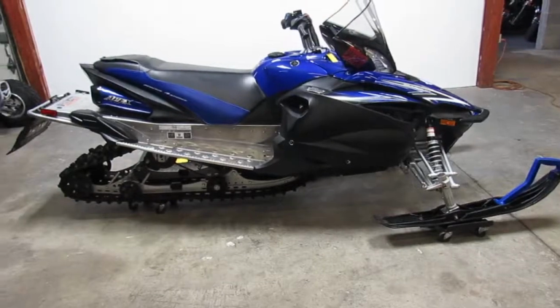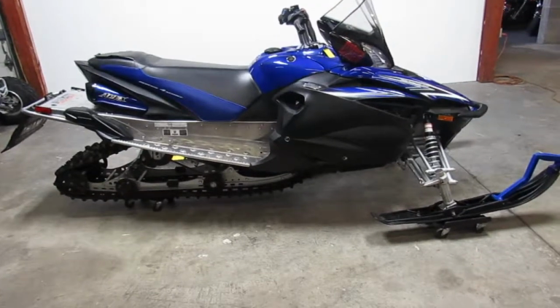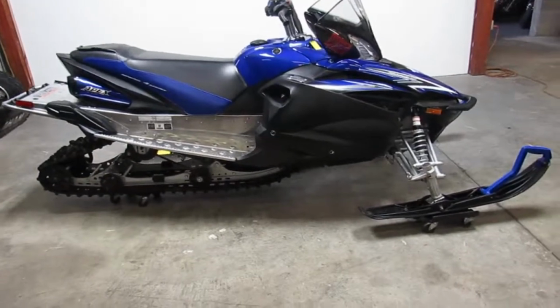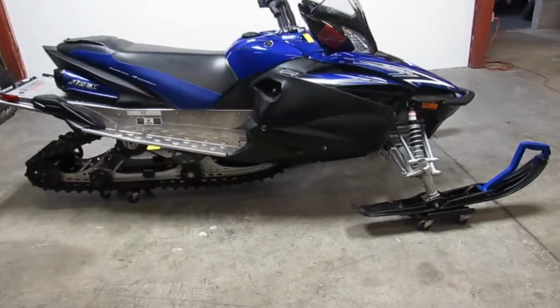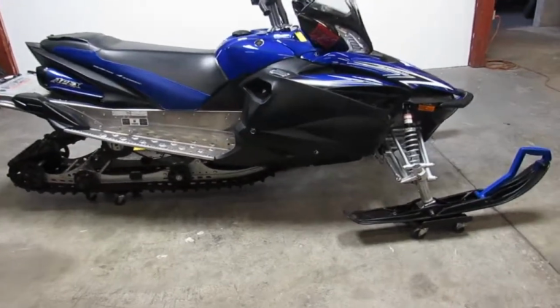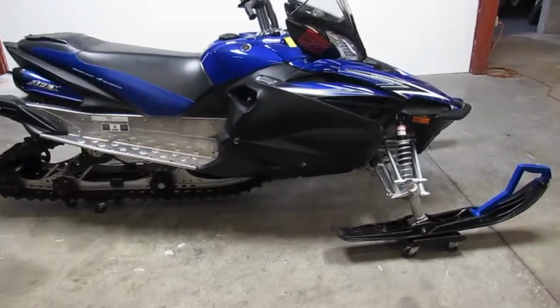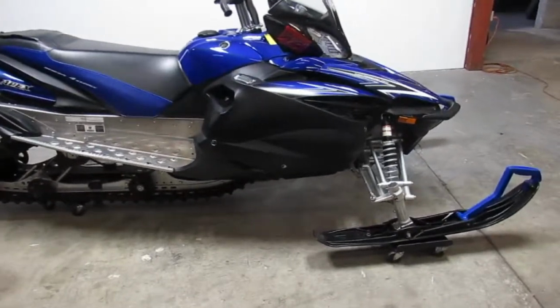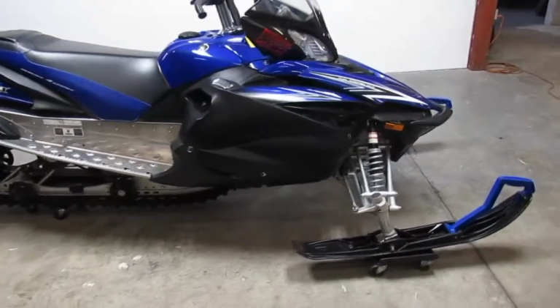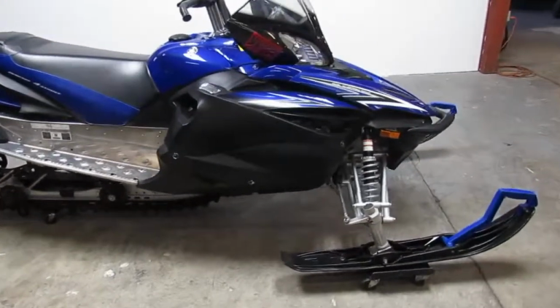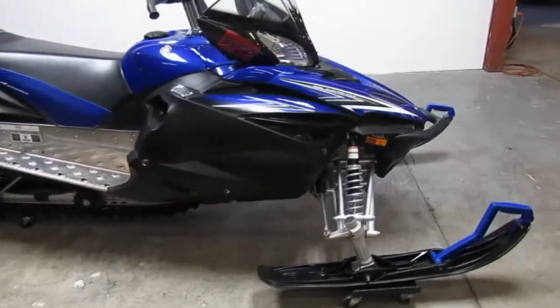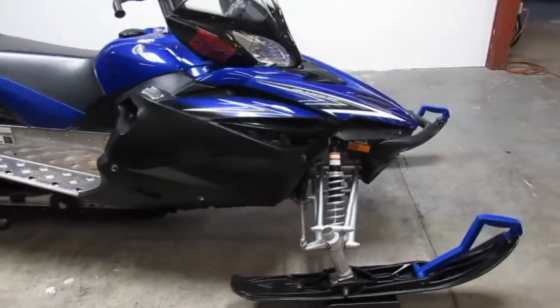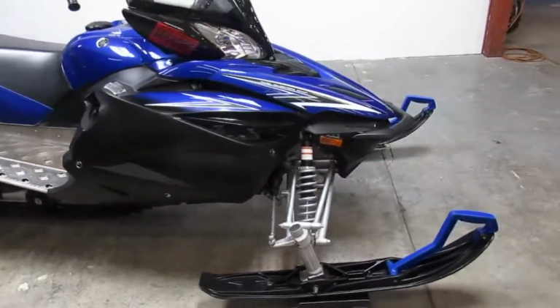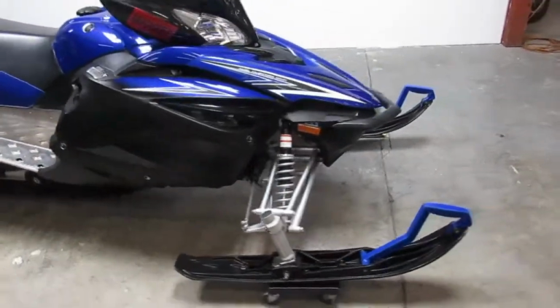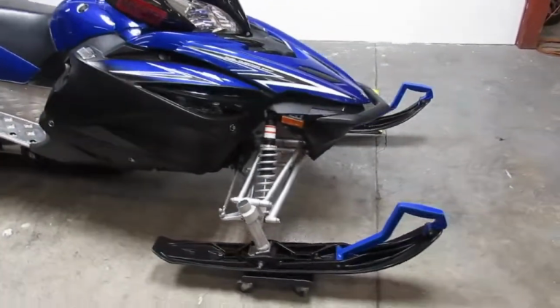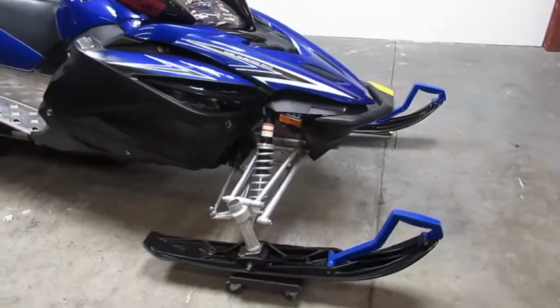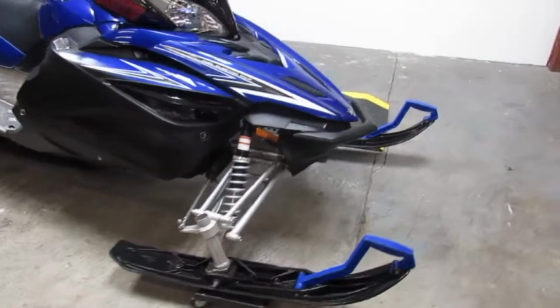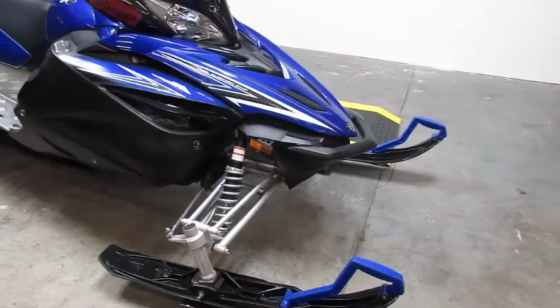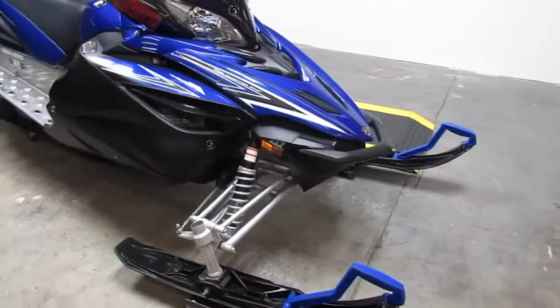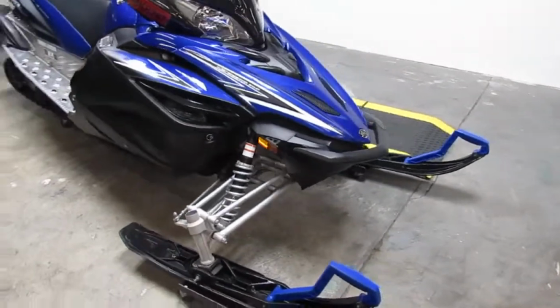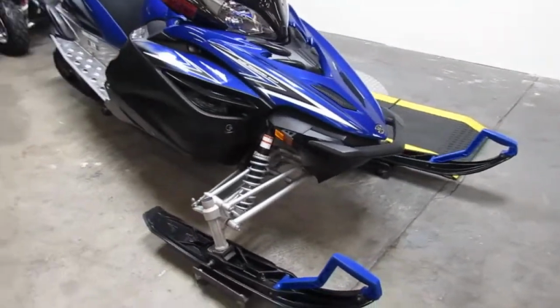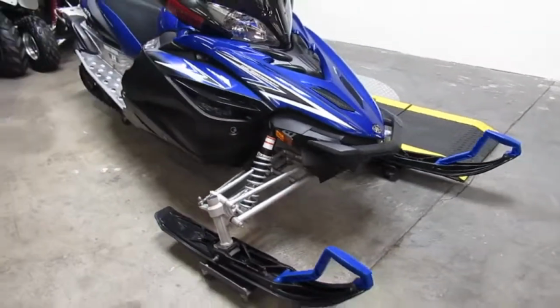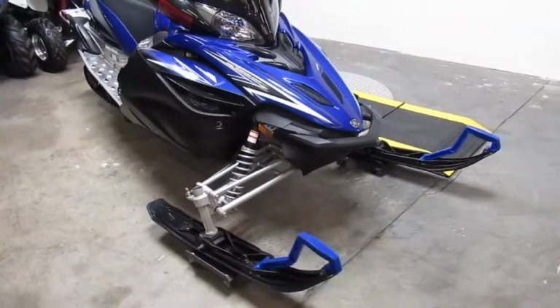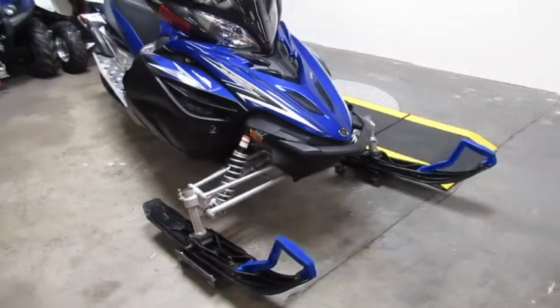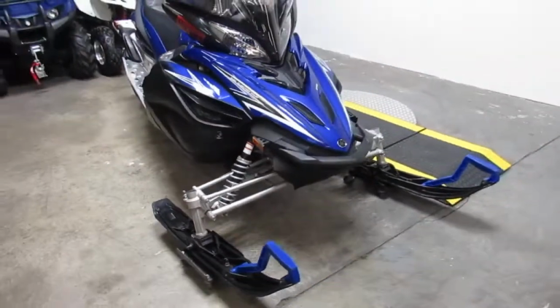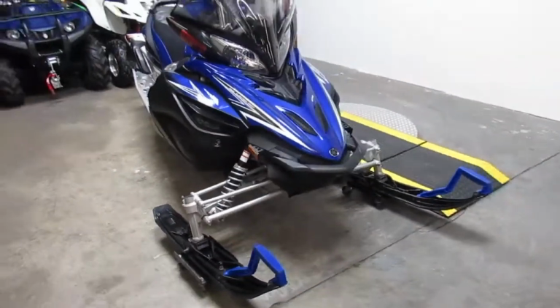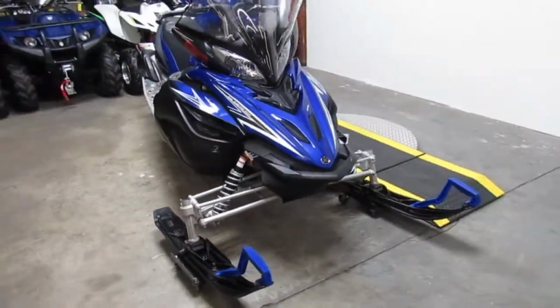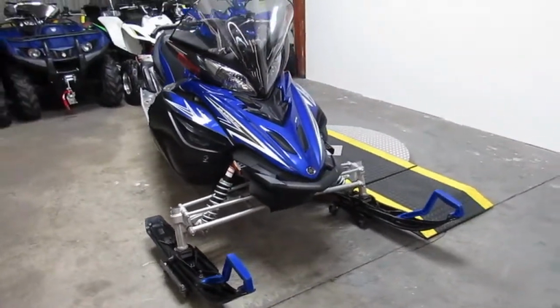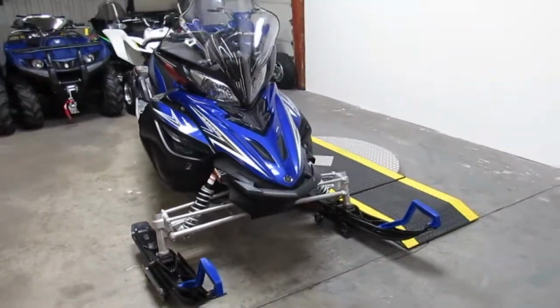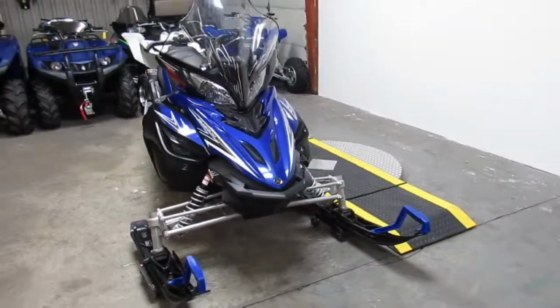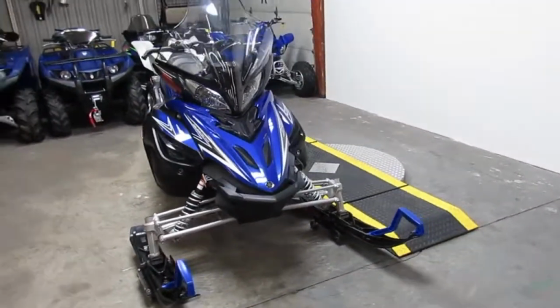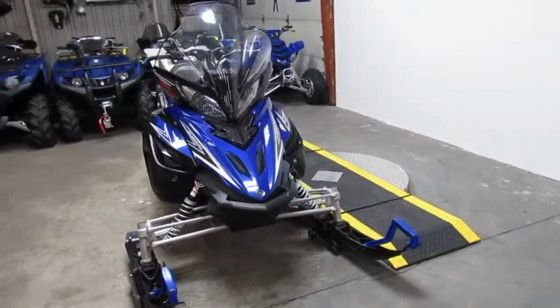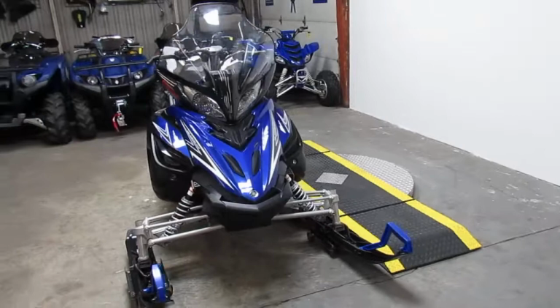Hey guys, it's Approval Powersports. Today I'm going to show you one of the used snowmobiles we have in stock. It's a 2011 Apex XTX Yamaha snowmobile for sale, only $7,500.